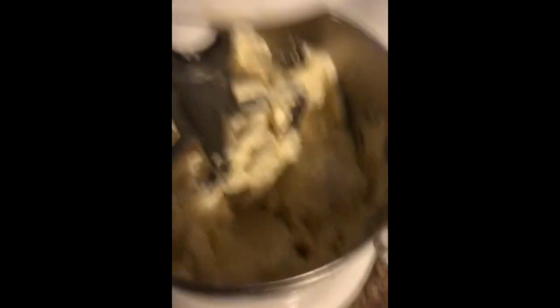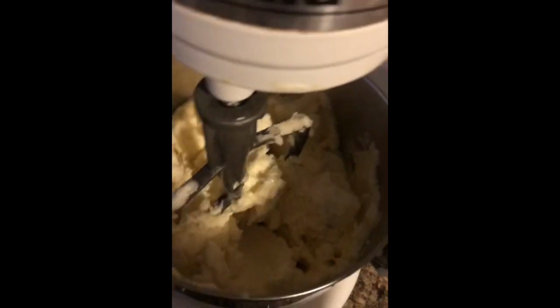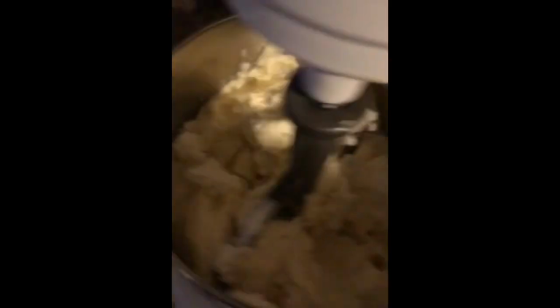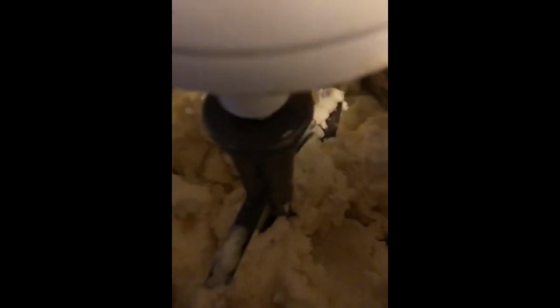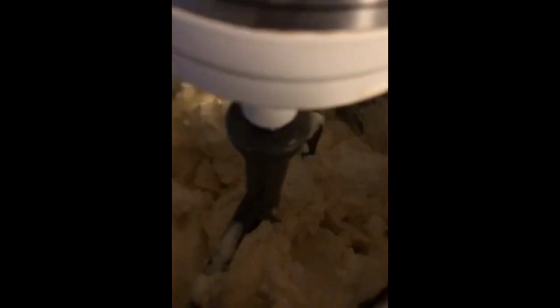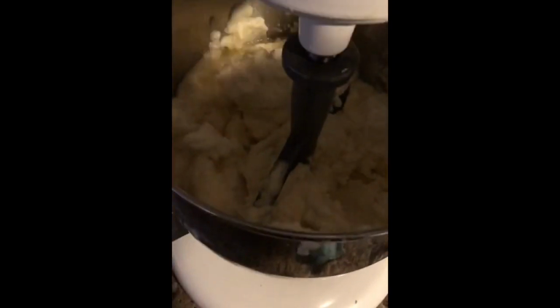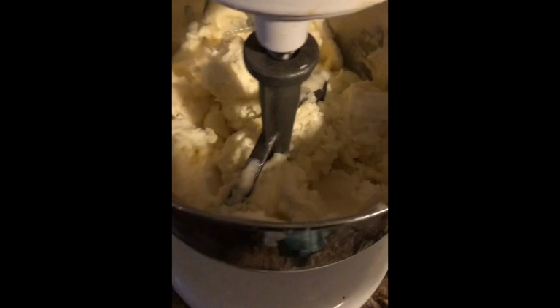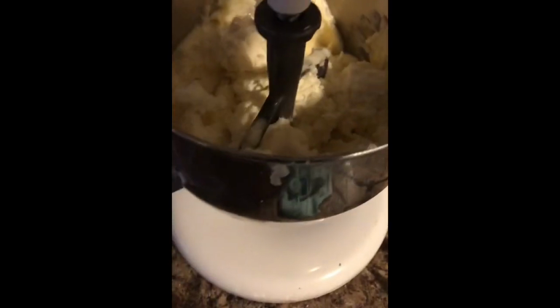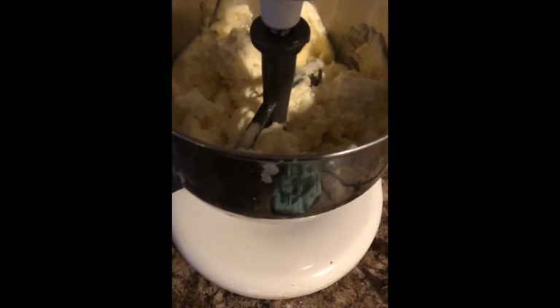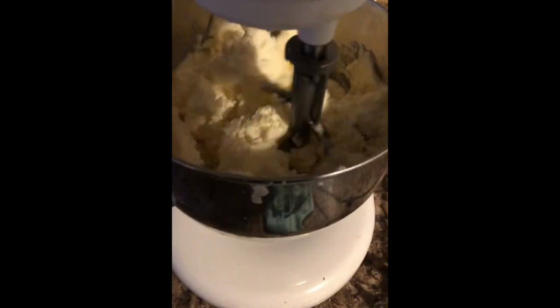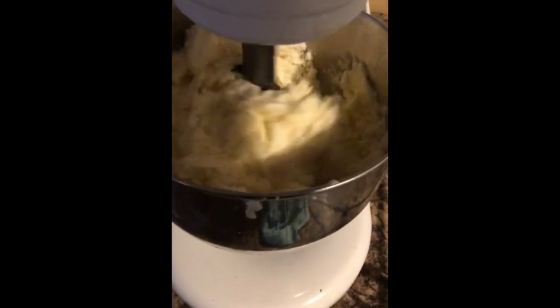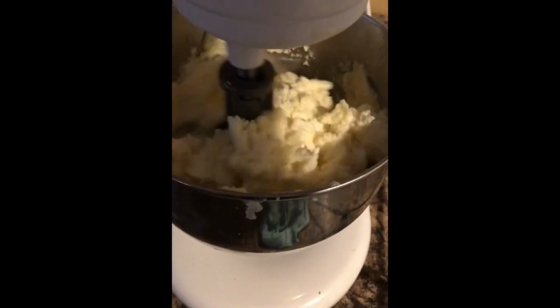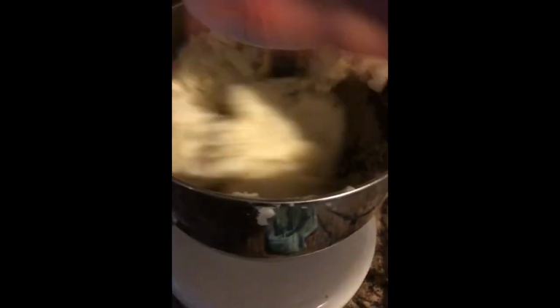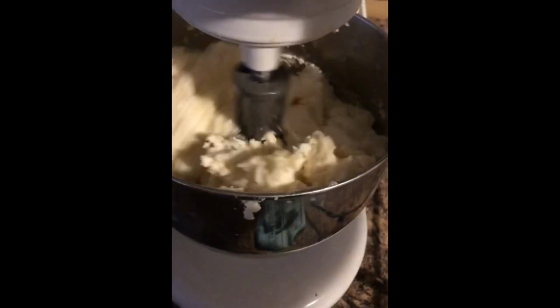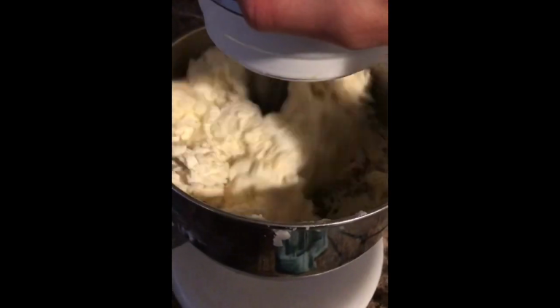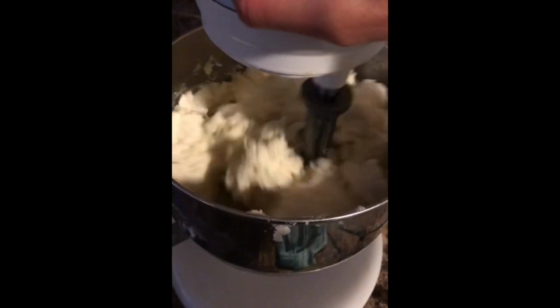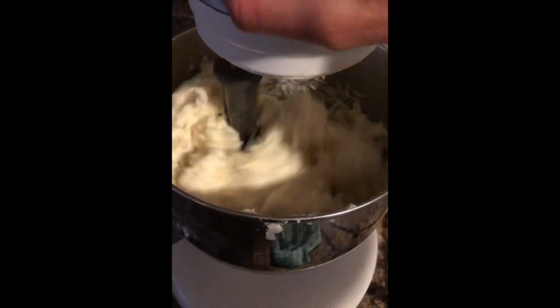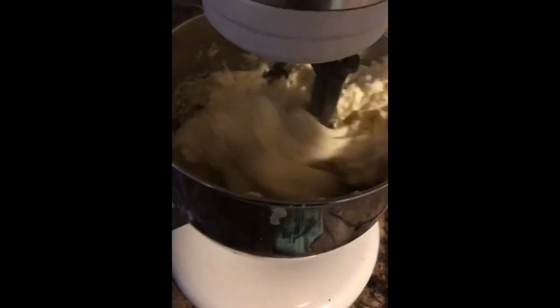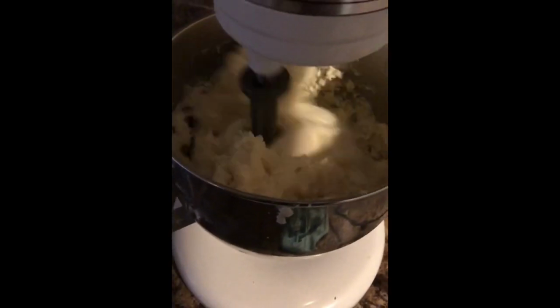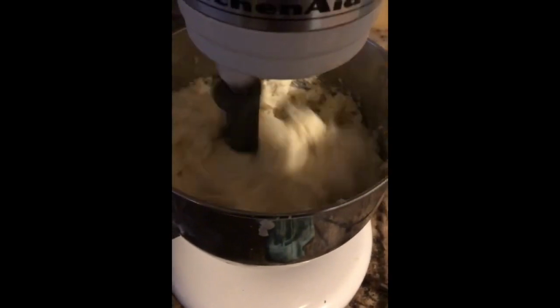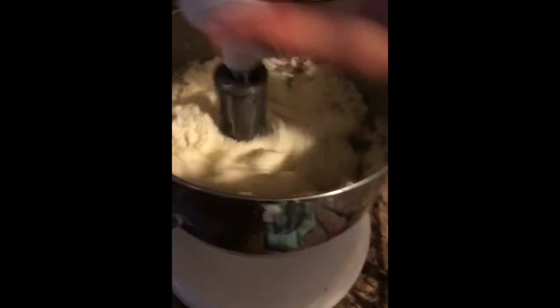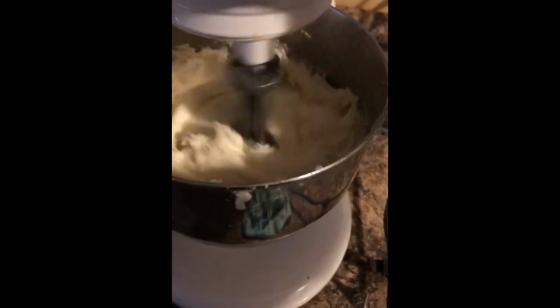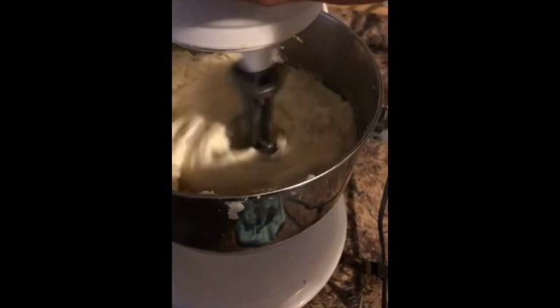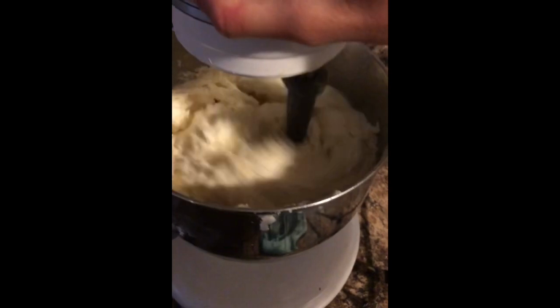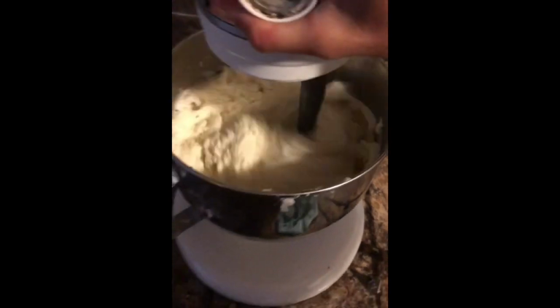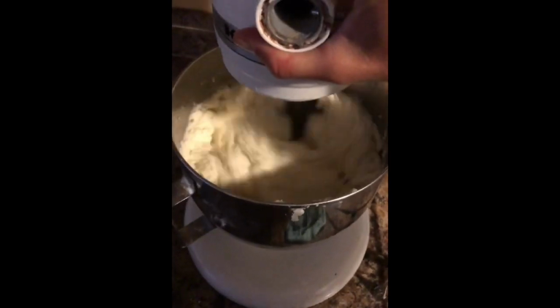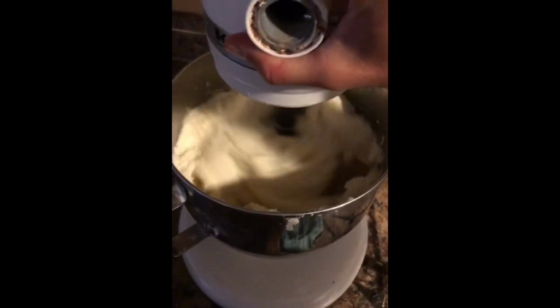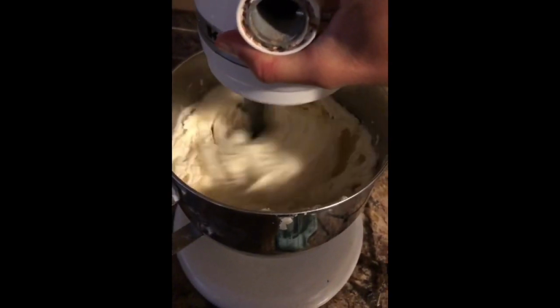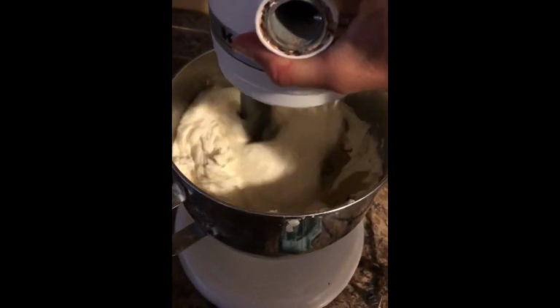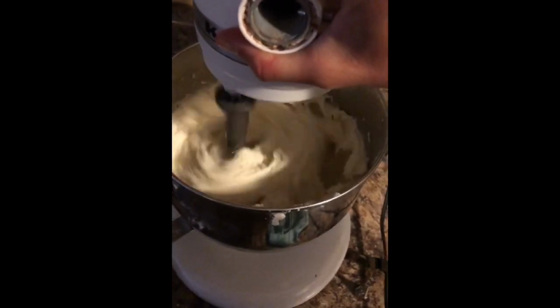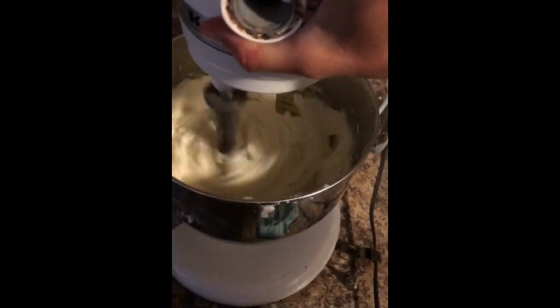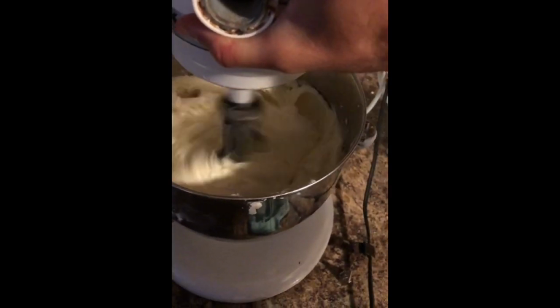Take out the steamer, stick it back on your mixer, and give it a whirl — a whip, a spin, whatever you want to call it — and your buttercream is as good as new.